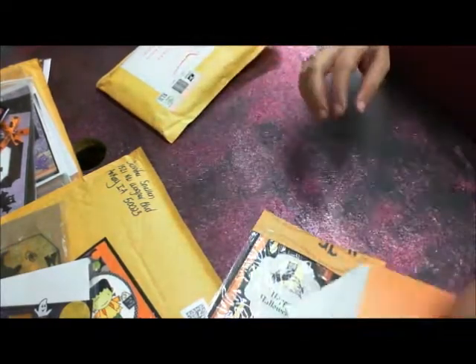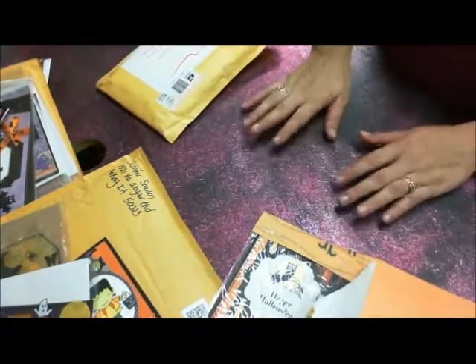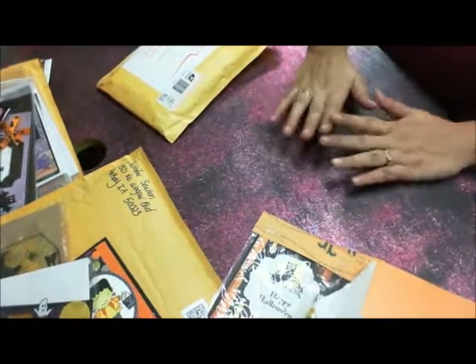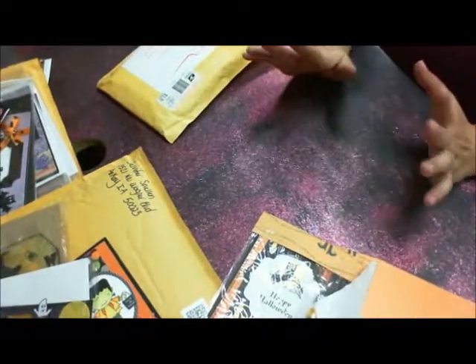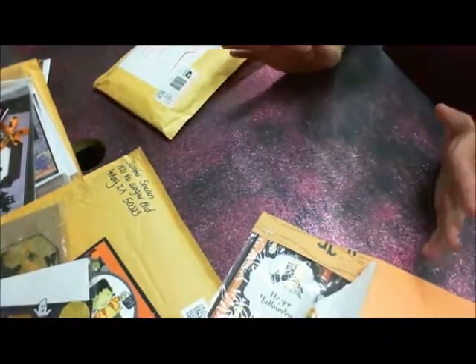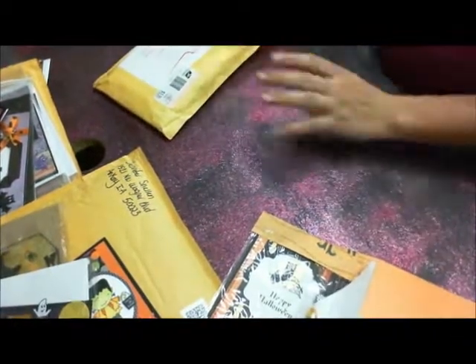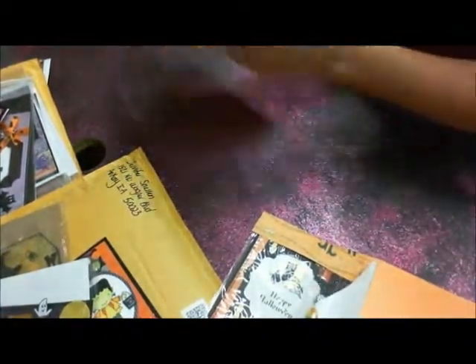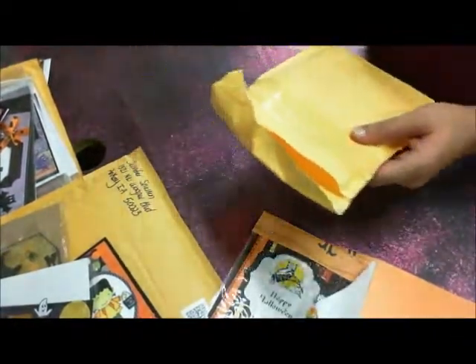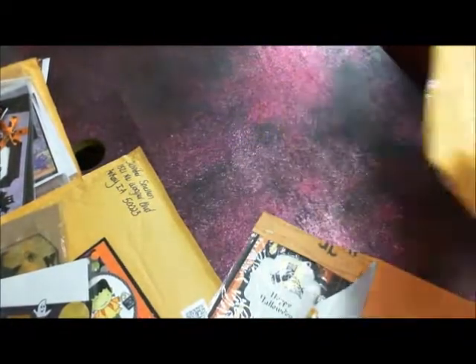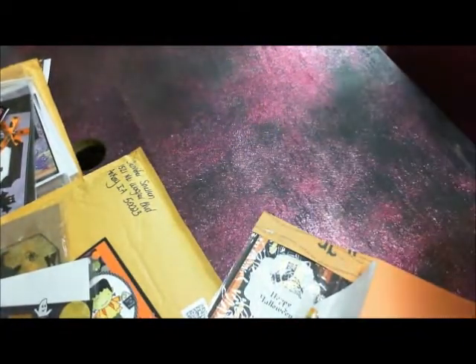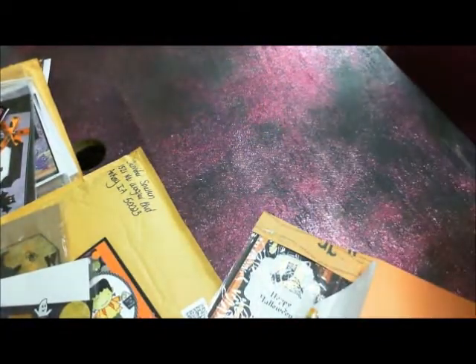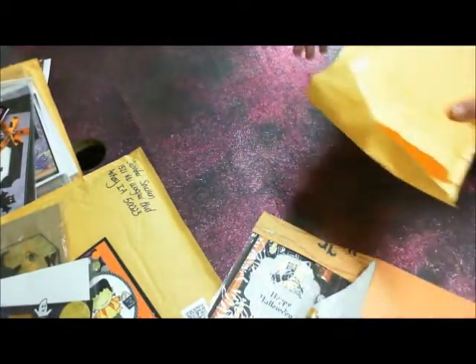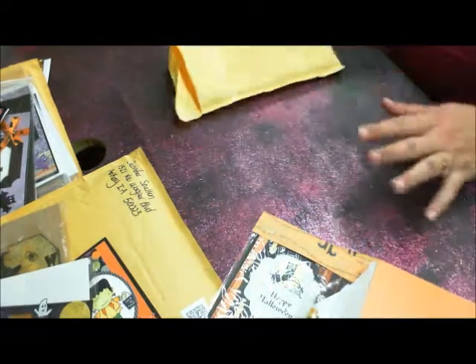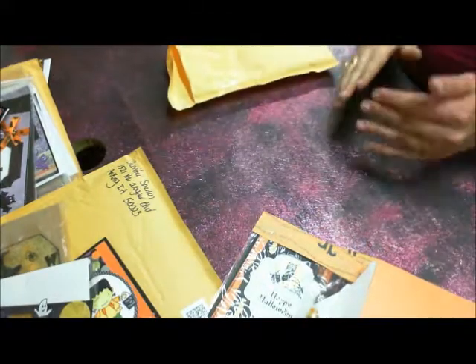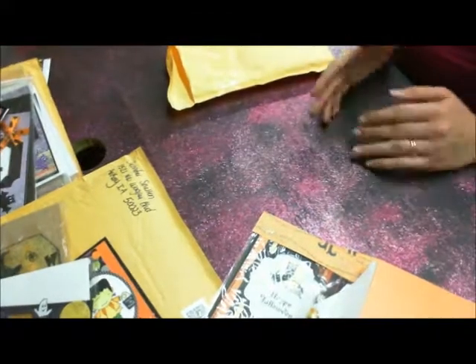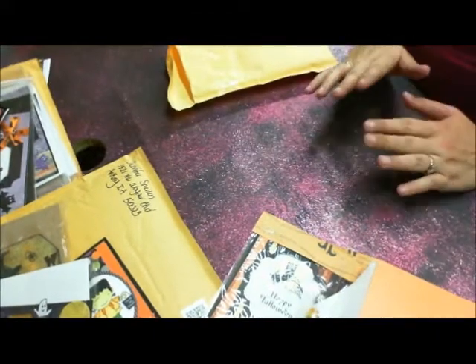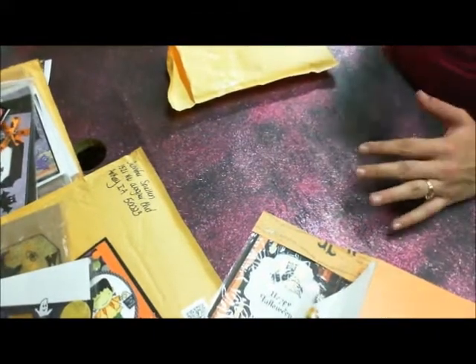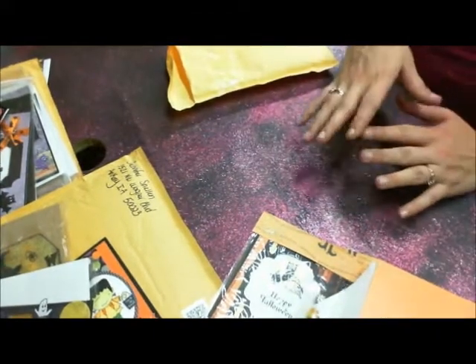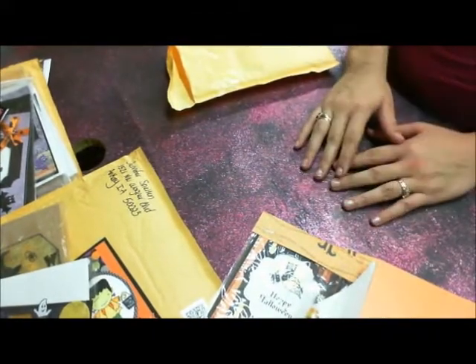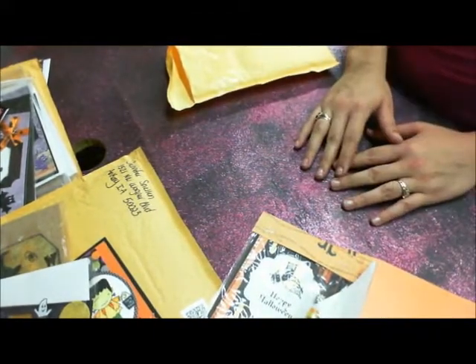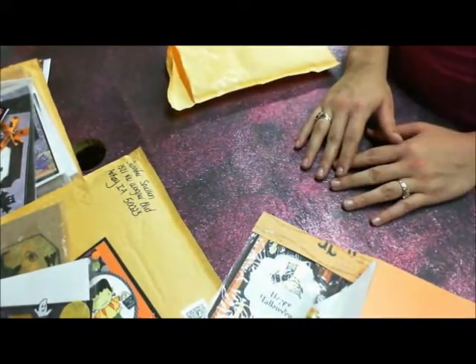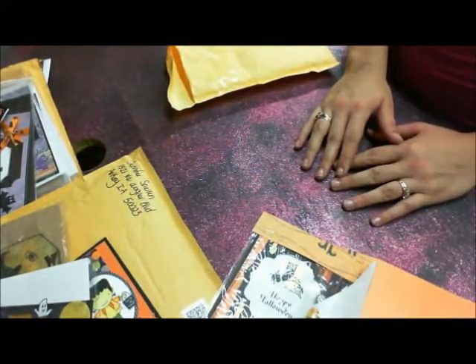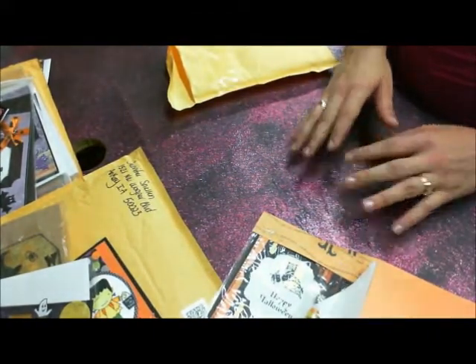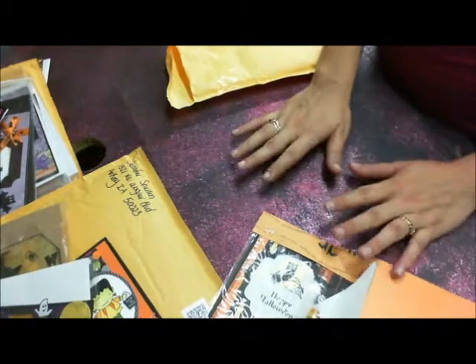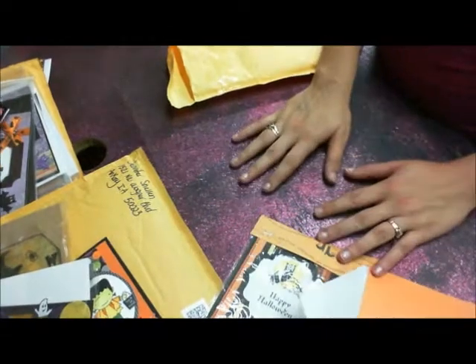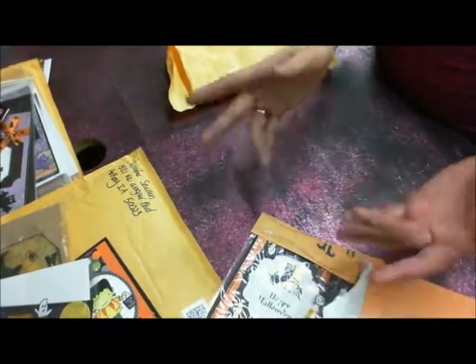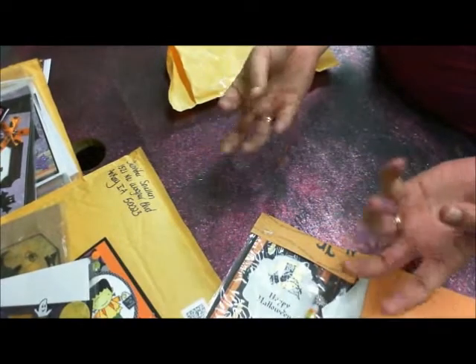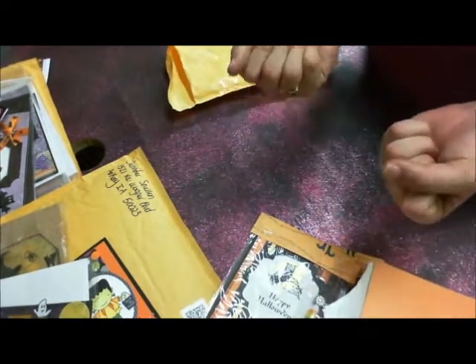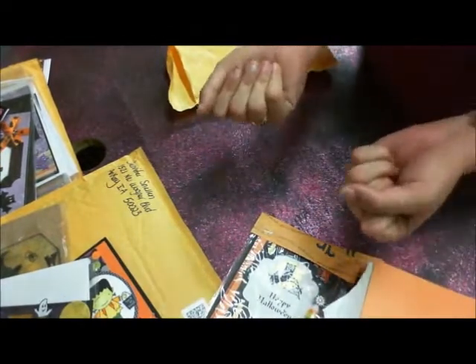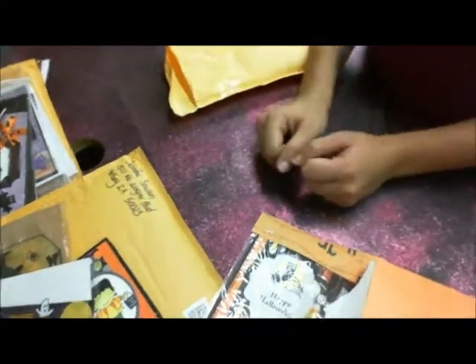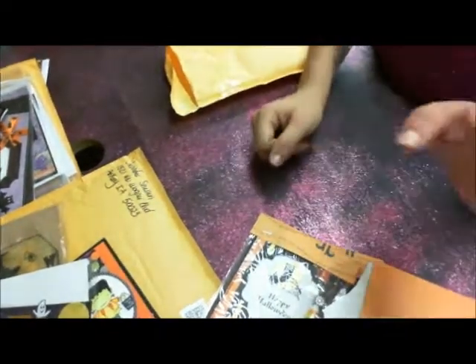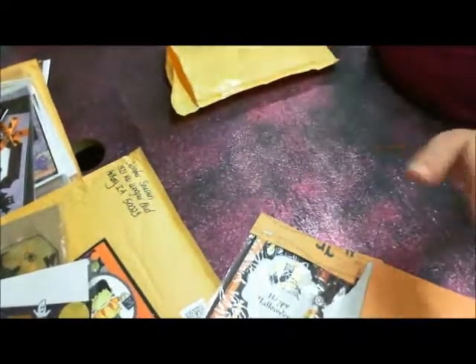So ladies, that's all of the stick pens — or the stick pen cards, I guess you could say. I'm going to get them packaged up and sent out. They'll go out today, so you guys should have them sometime next week. I can't wait to see your boo bags. Bye!